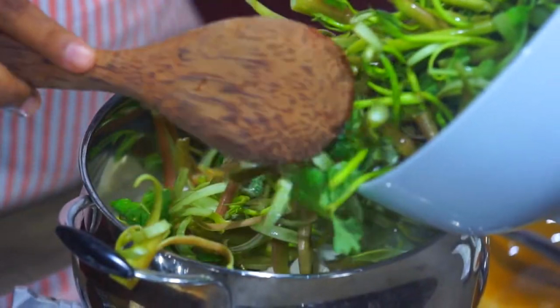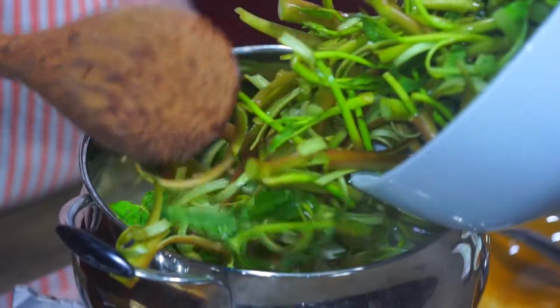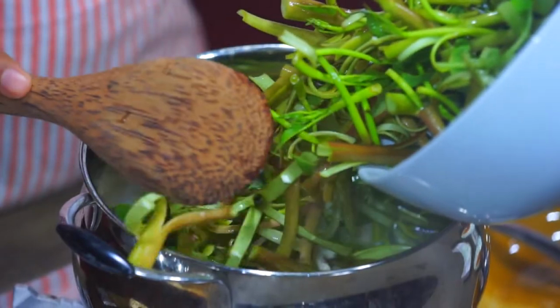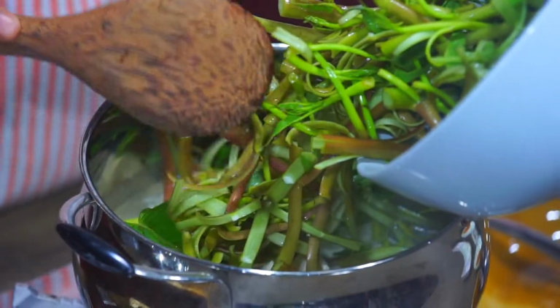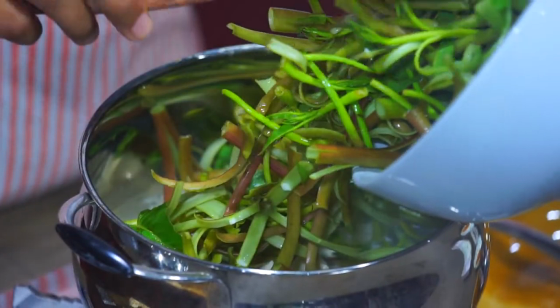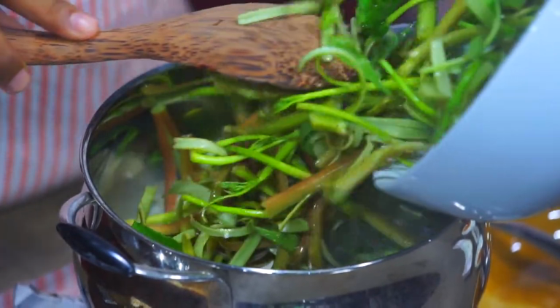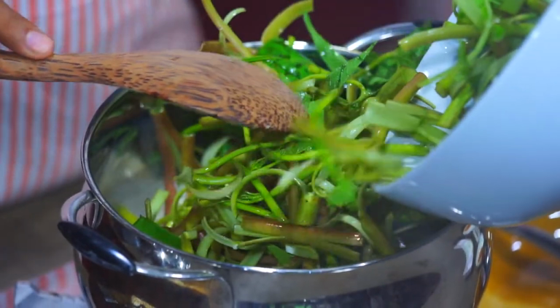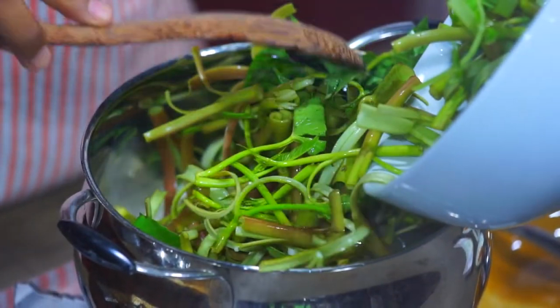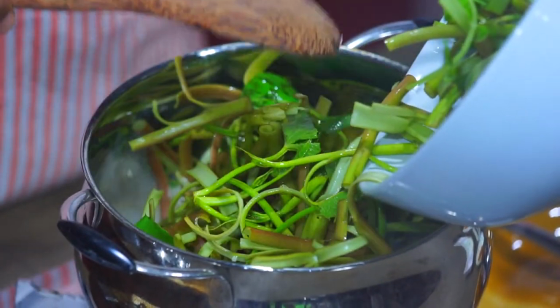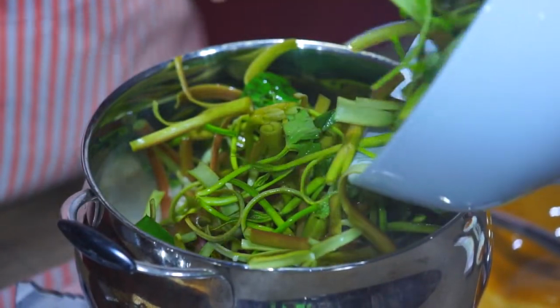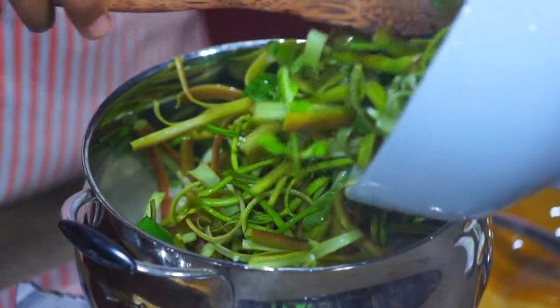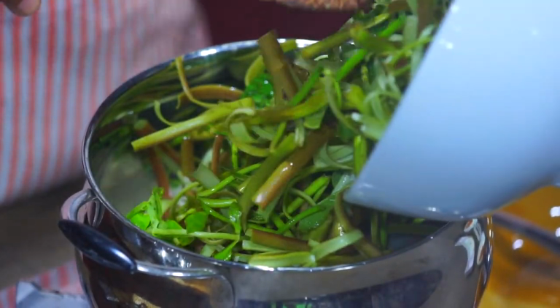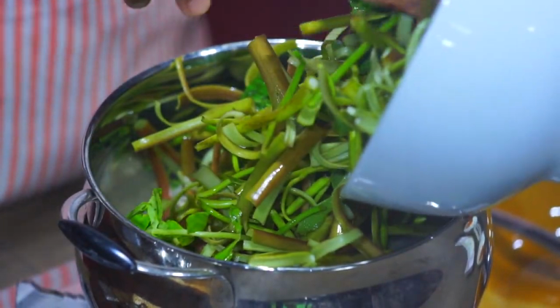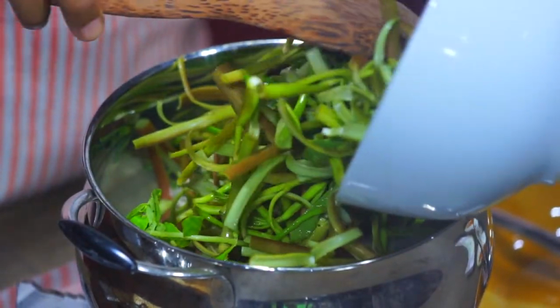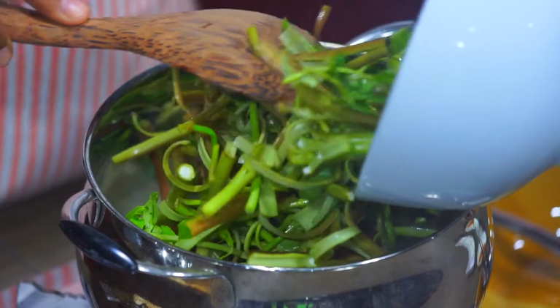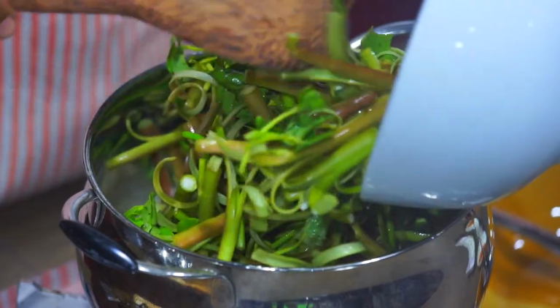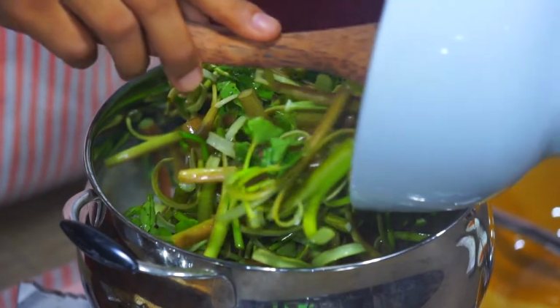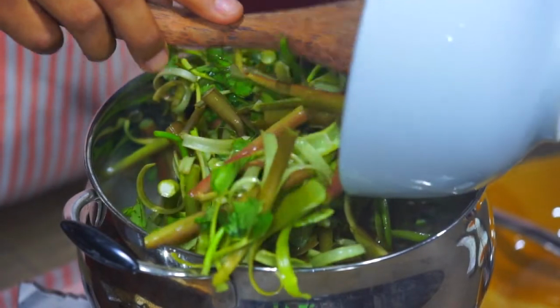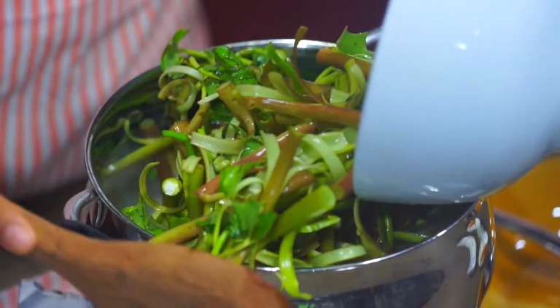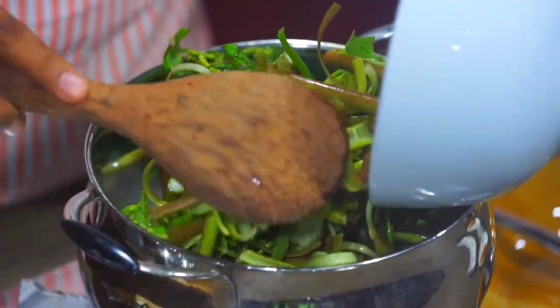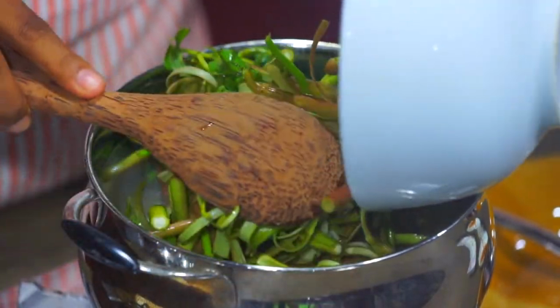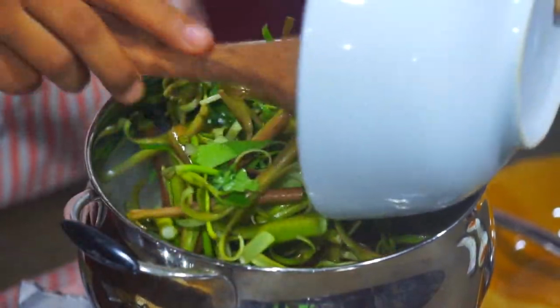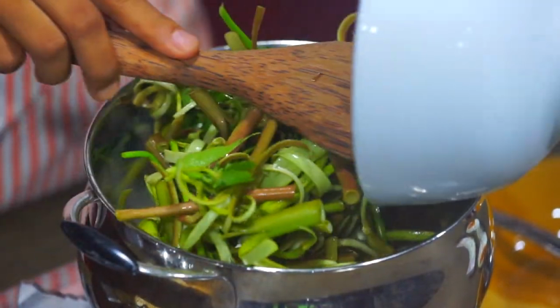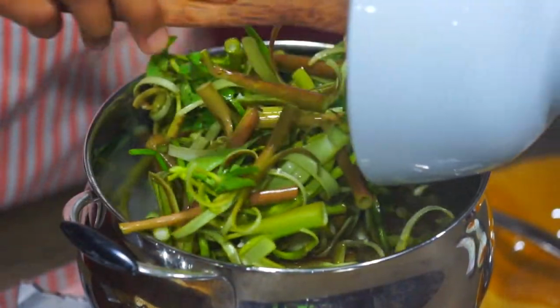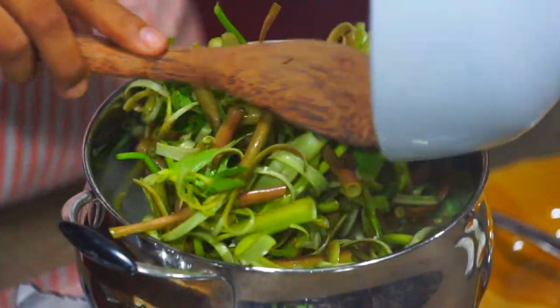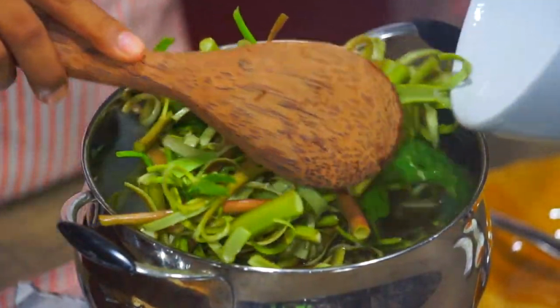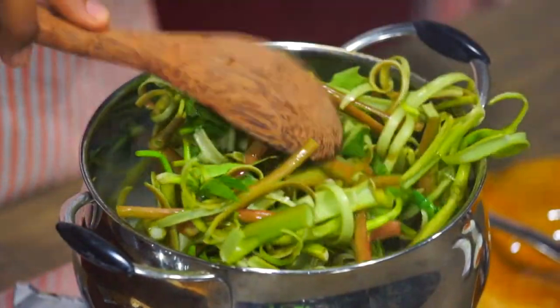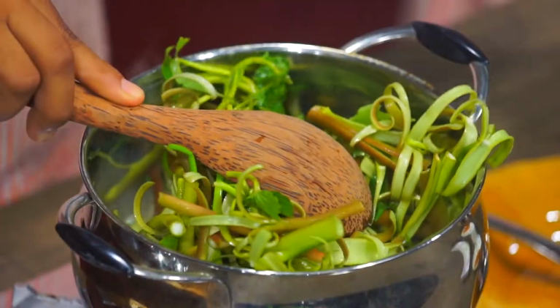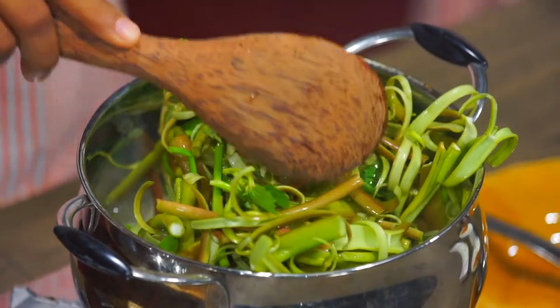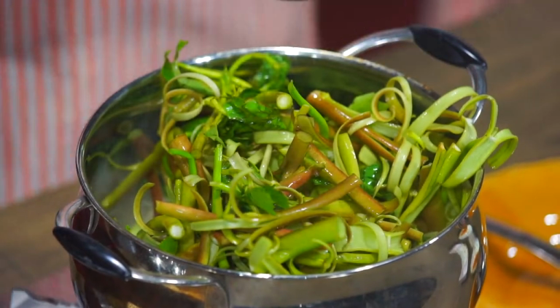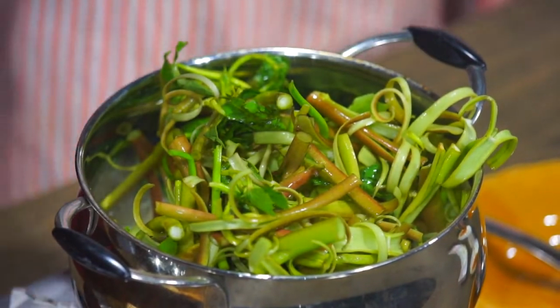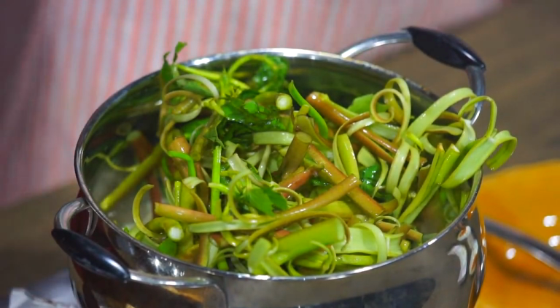What is the good thing about kangkong? Kangkong has a lot of calcium, iron, vitamin A and C. Especially, it's easy to digest.